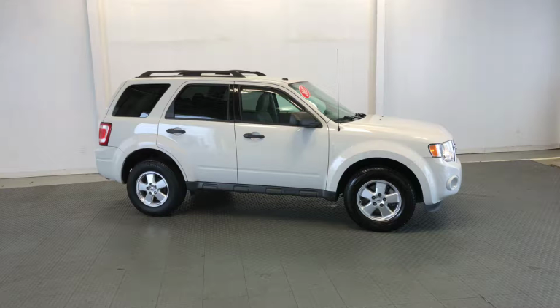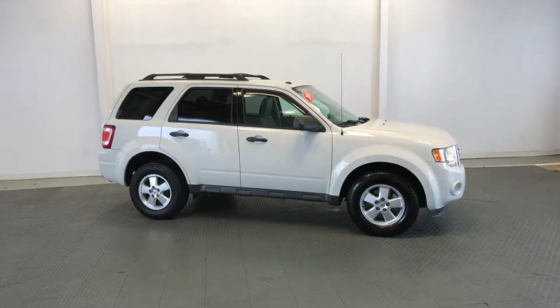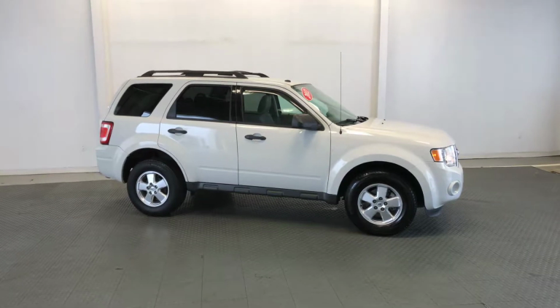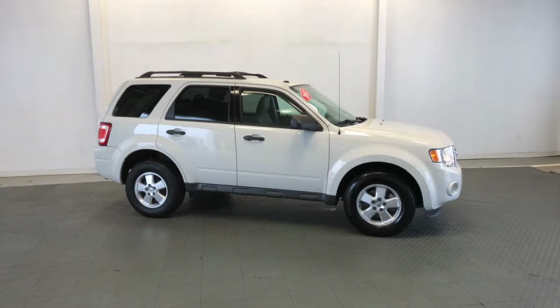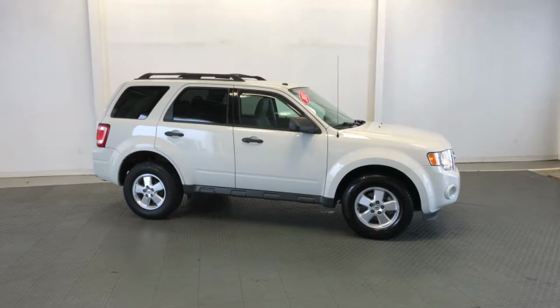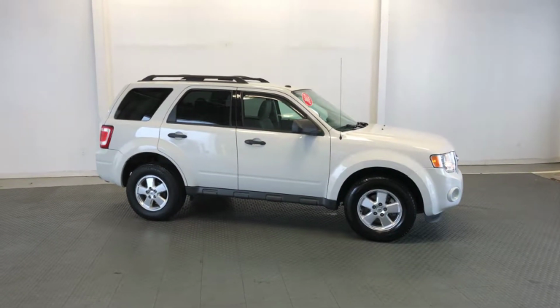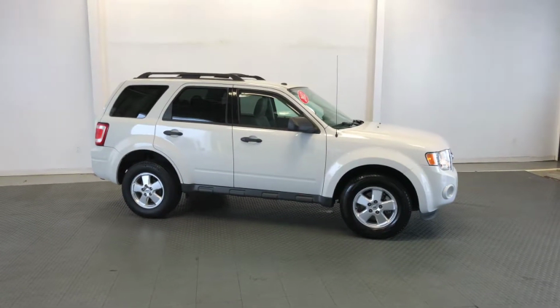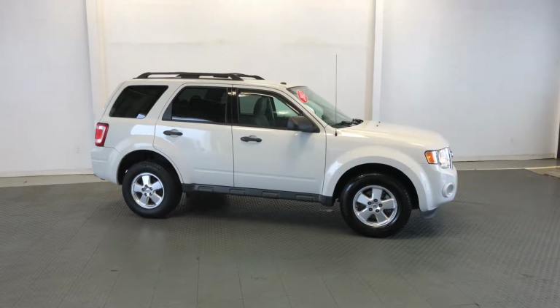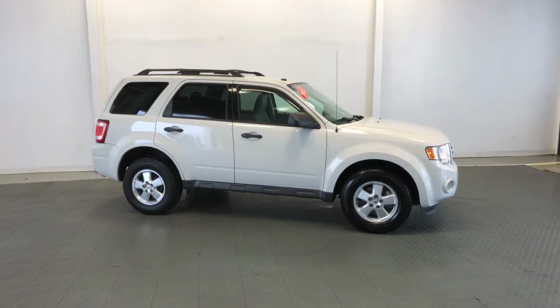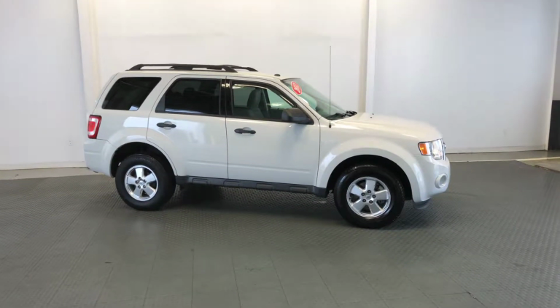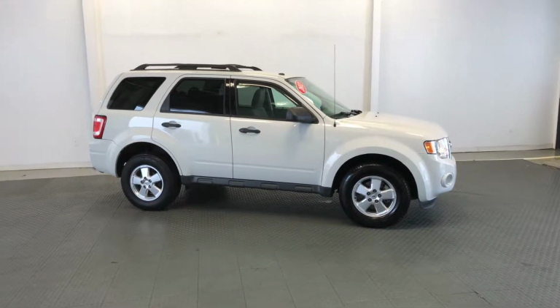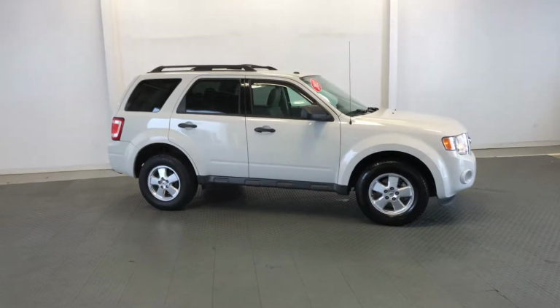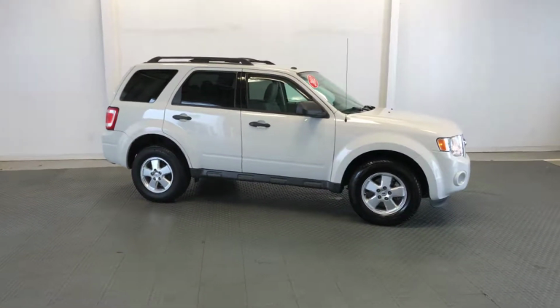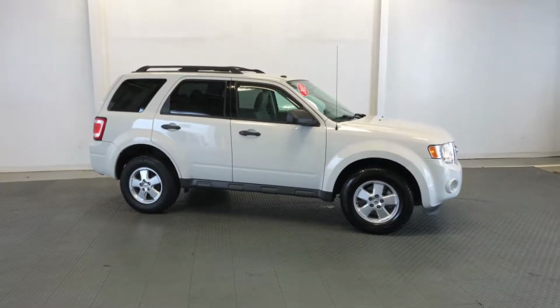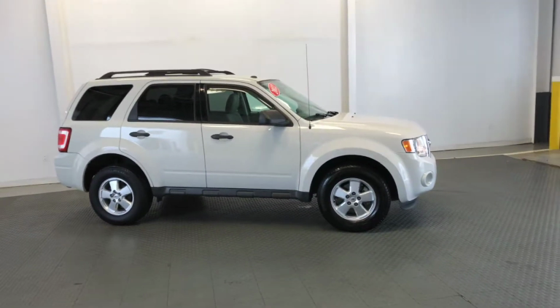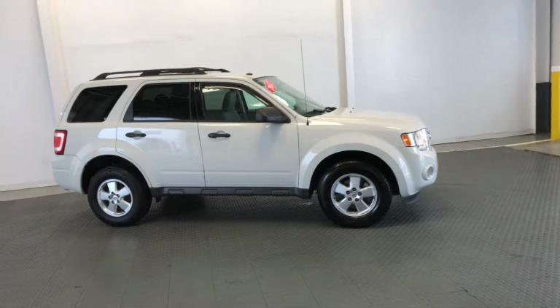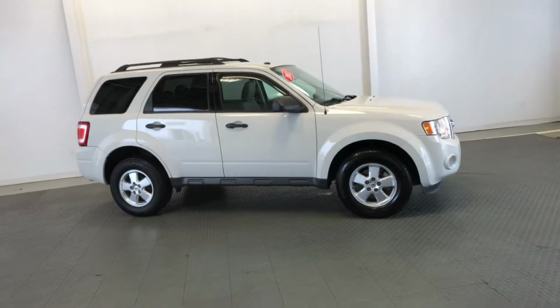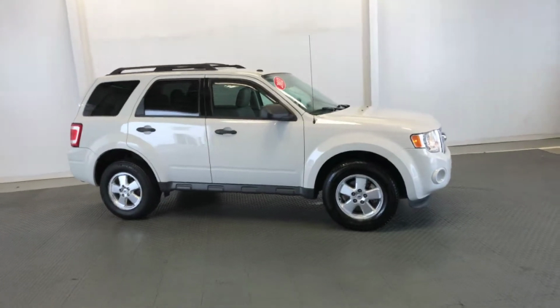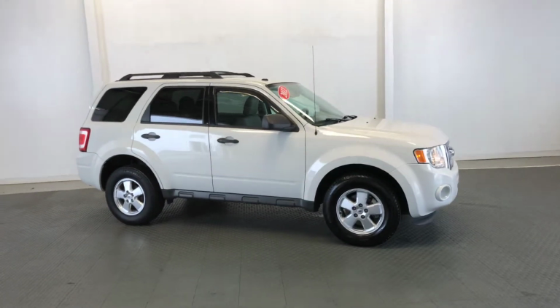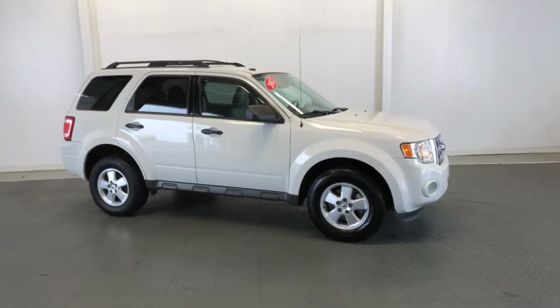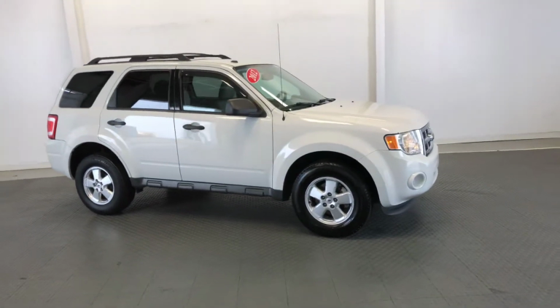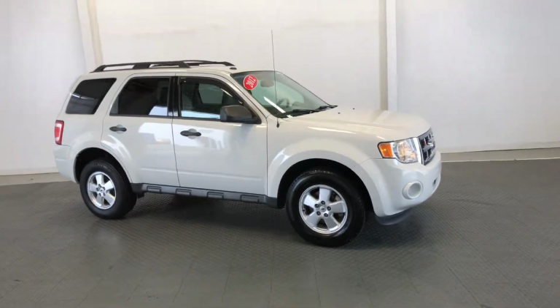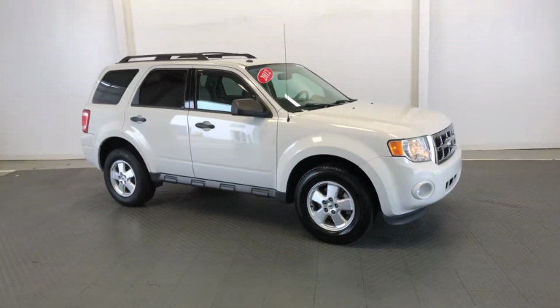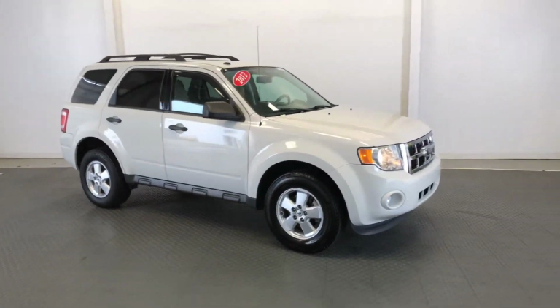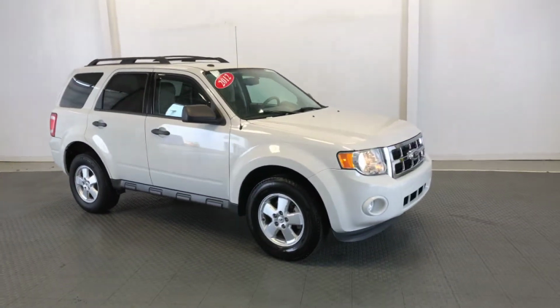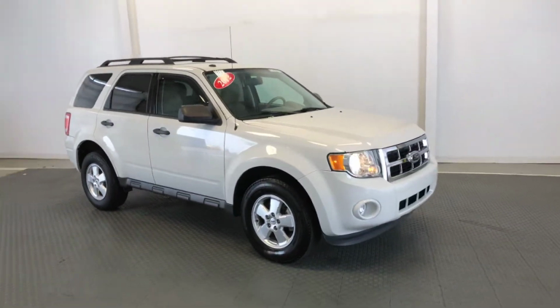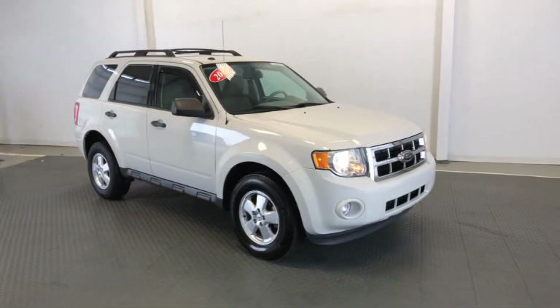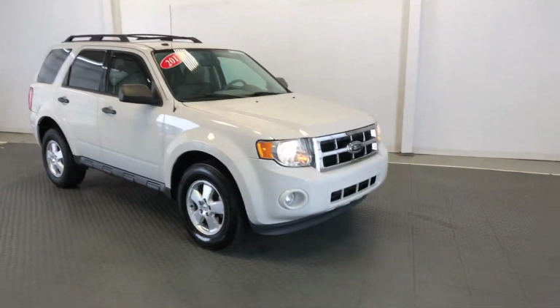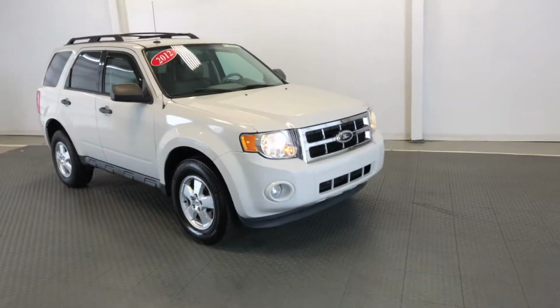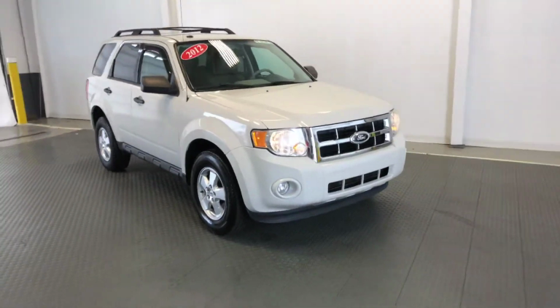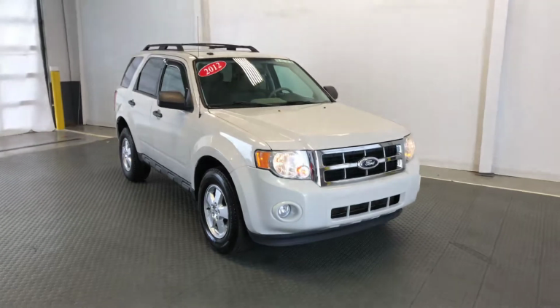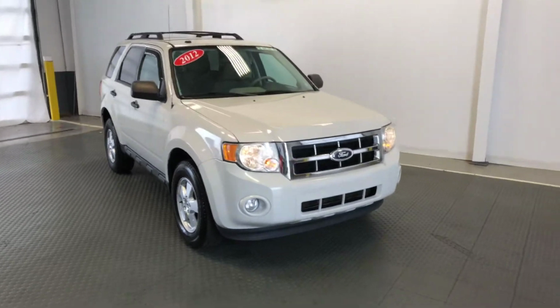Welcome to Newton Nissan. You can see other vehicles at newtonnissan.com. This is a 2012 Ford Escape XLT model. It is a 4x4.